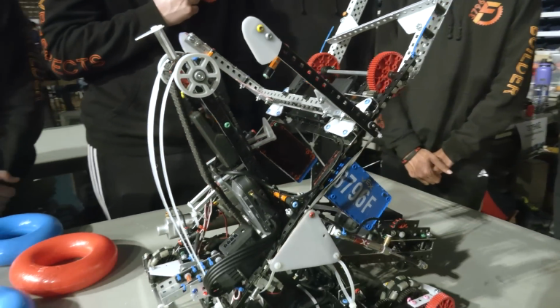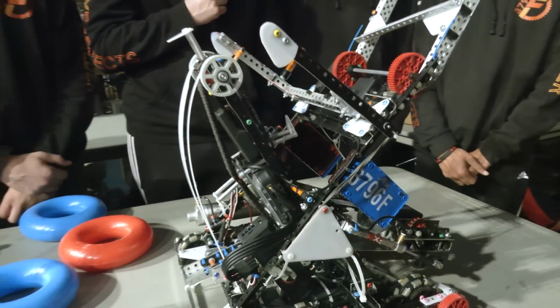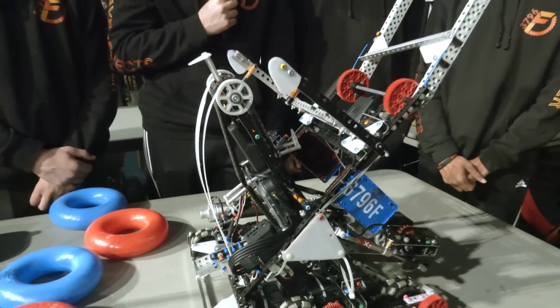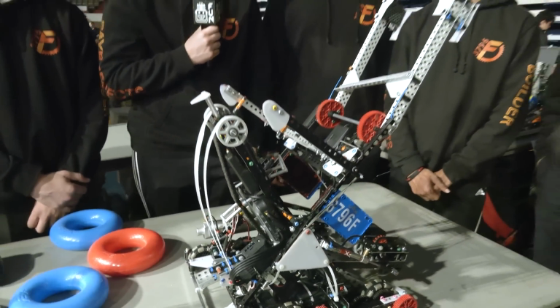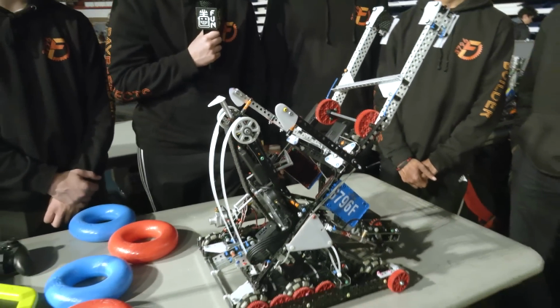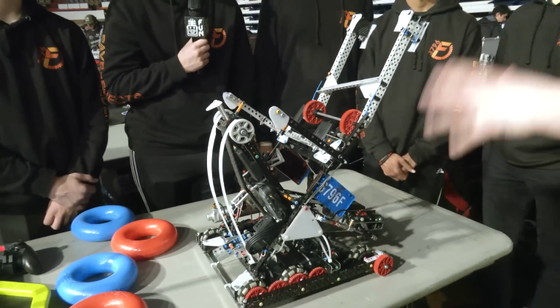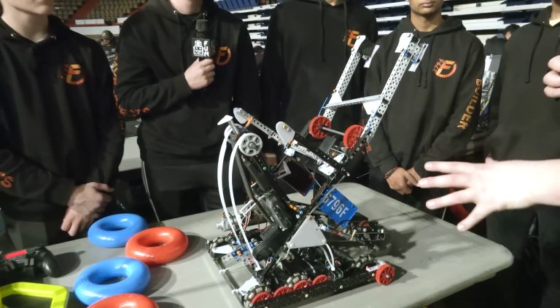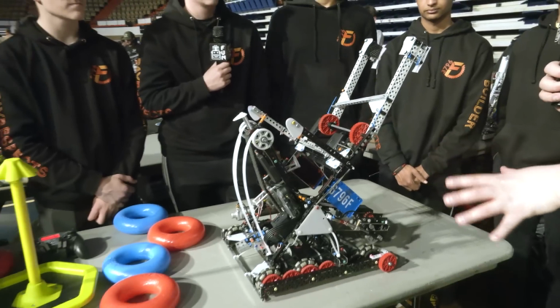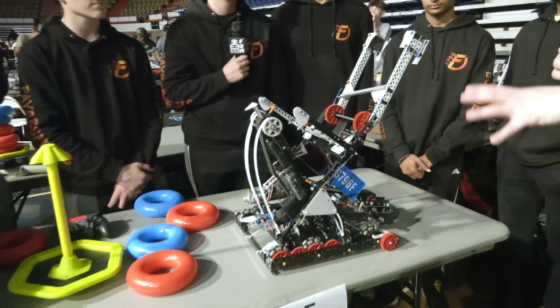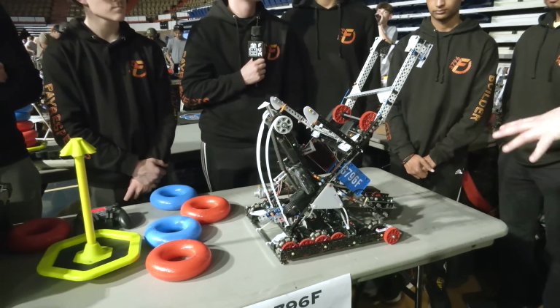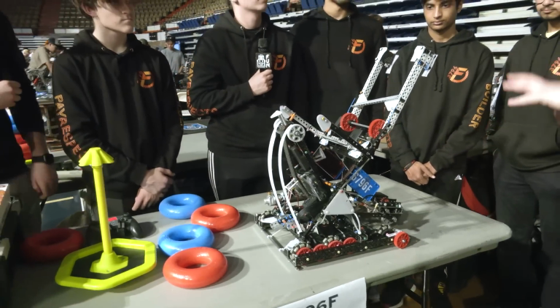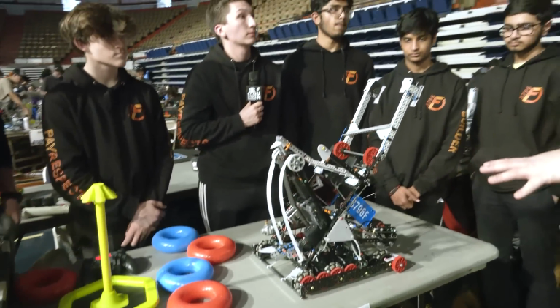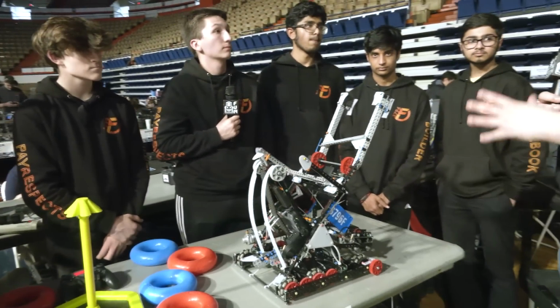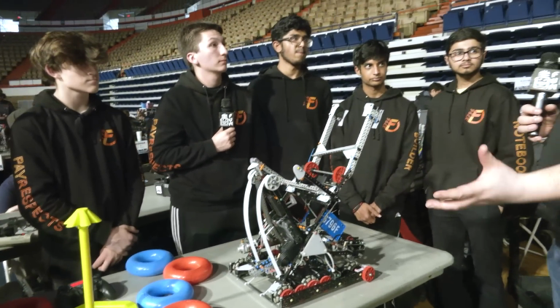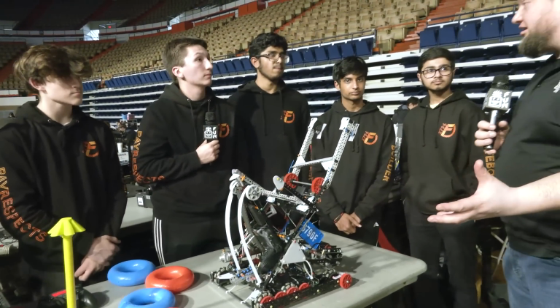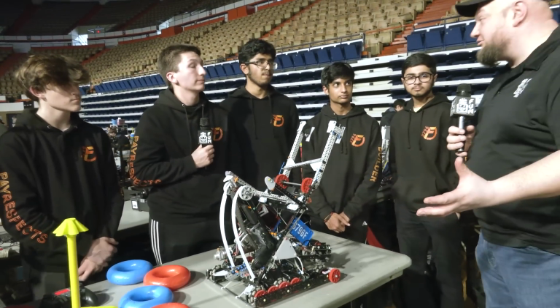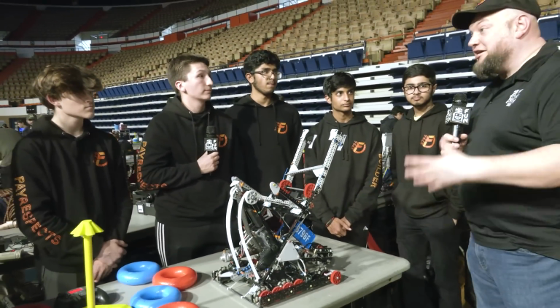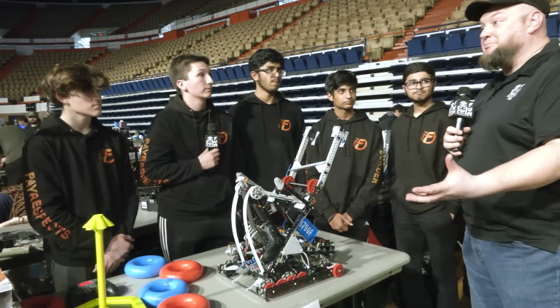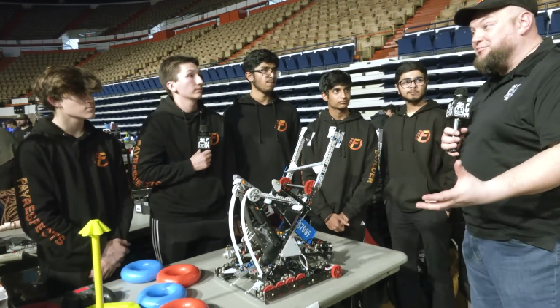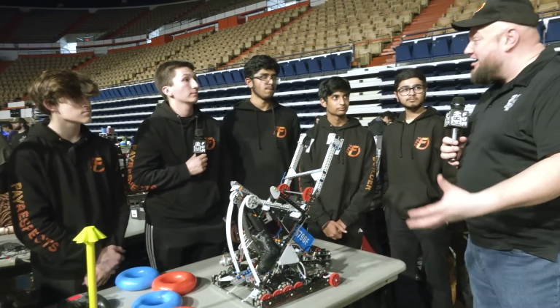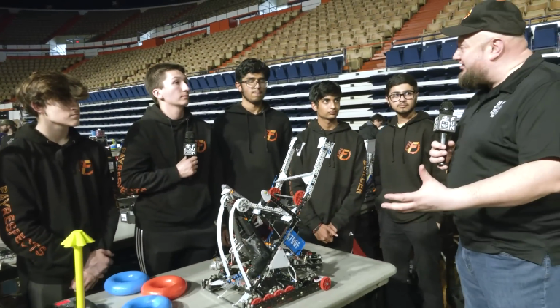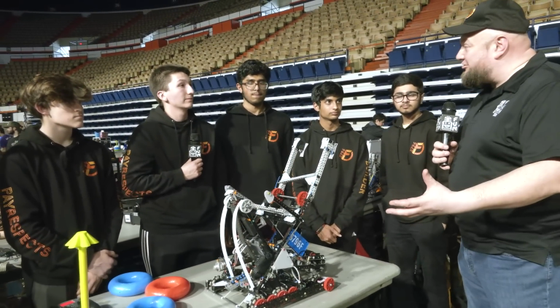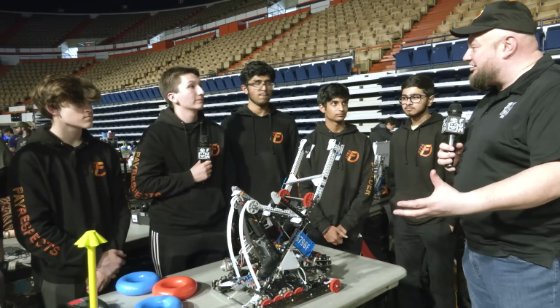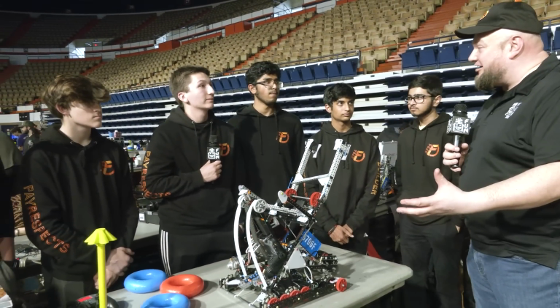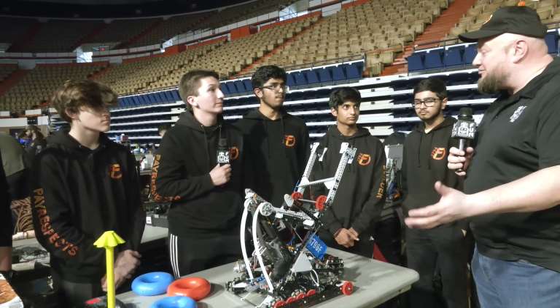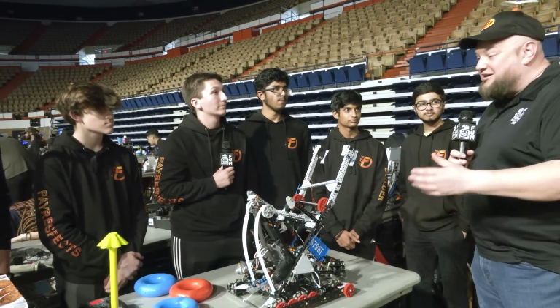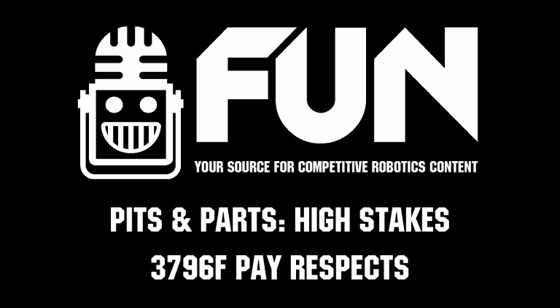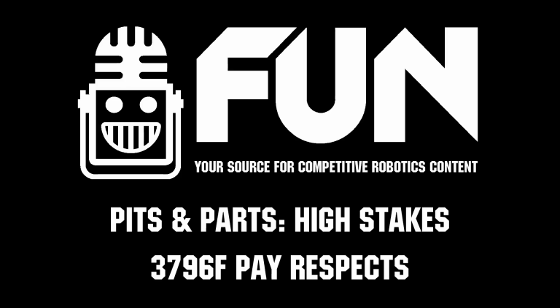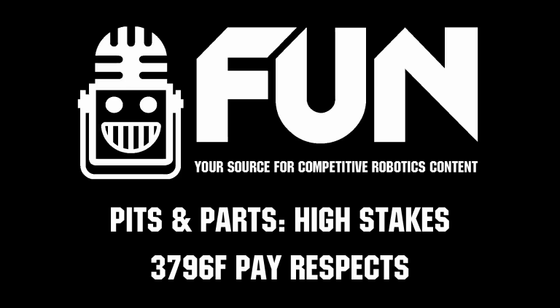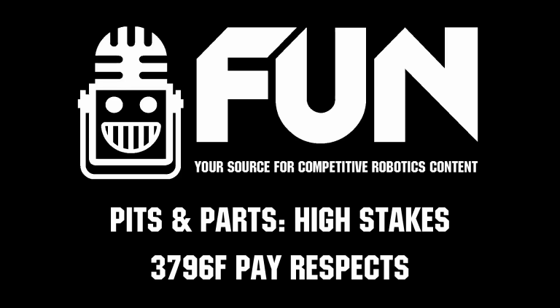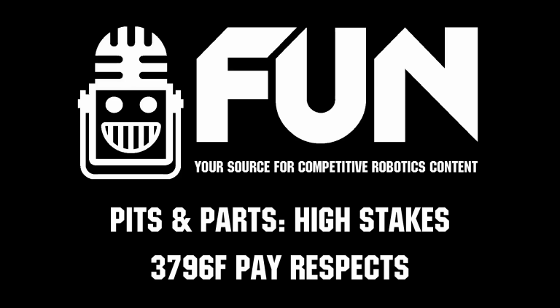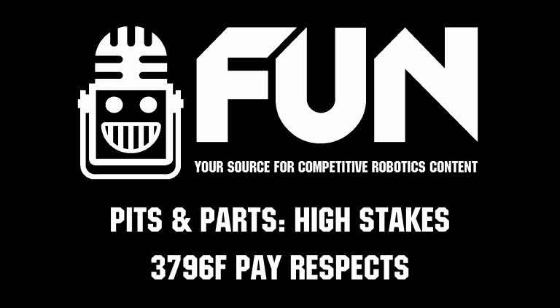Well, respect from South Carolina. Thank you so much for taking the time to tell us about everything going on. Congrats on your great season so far — we can't wait to see how you do here at SCORE, and good luck throughout the rest of the competition season.